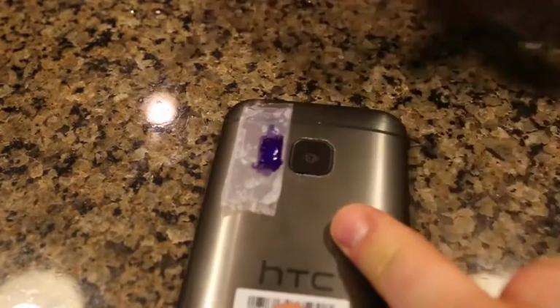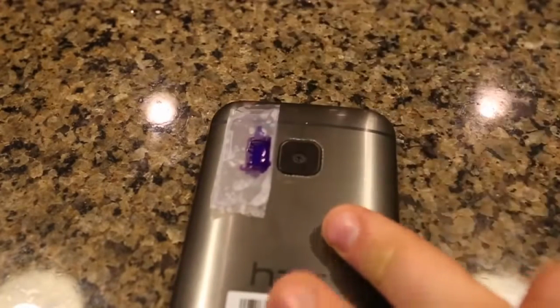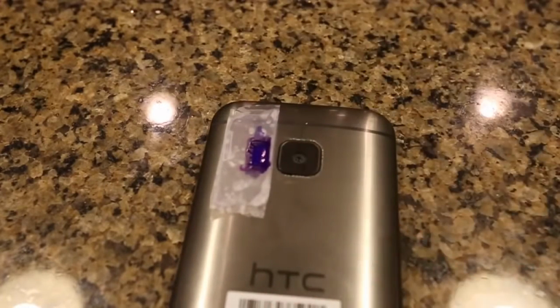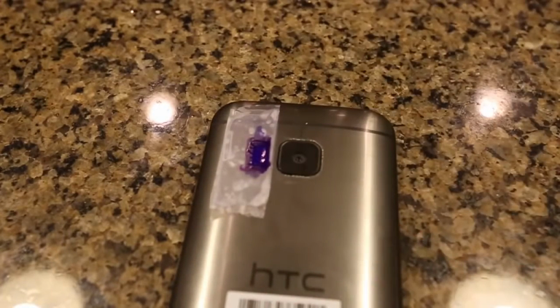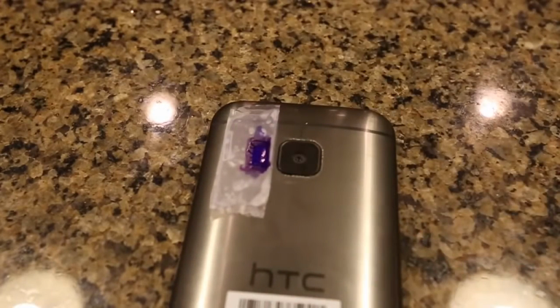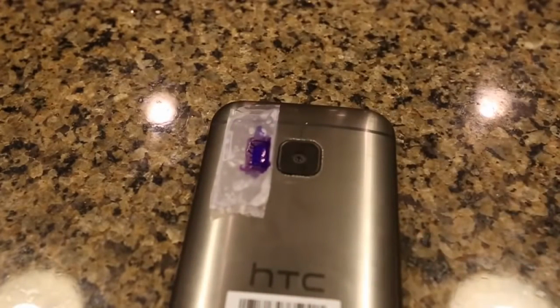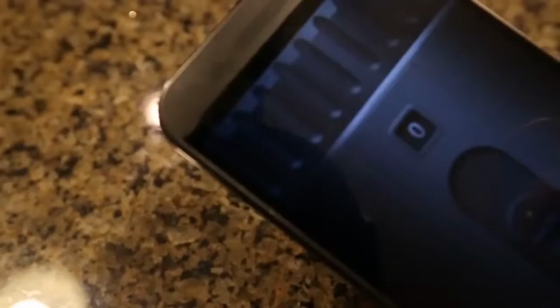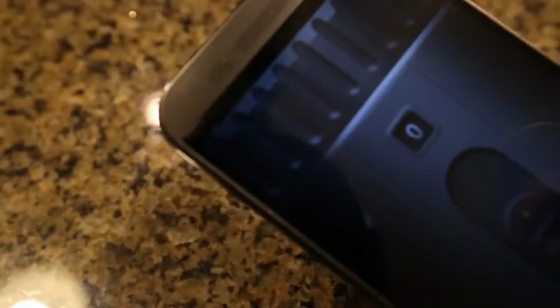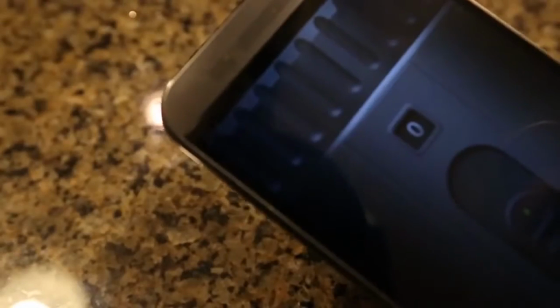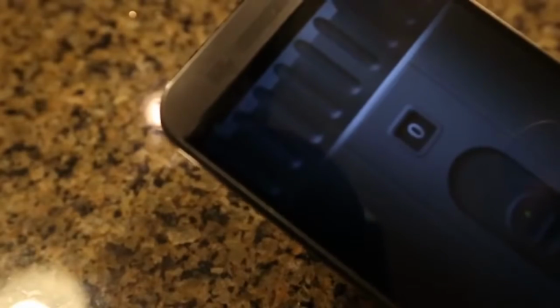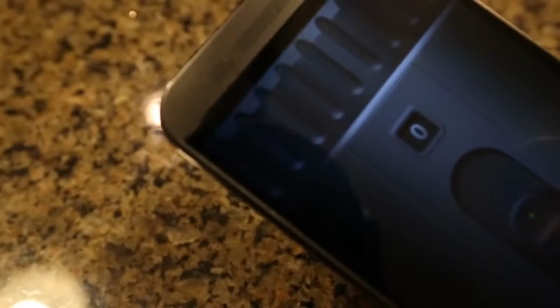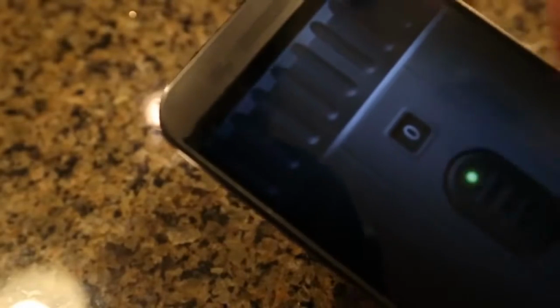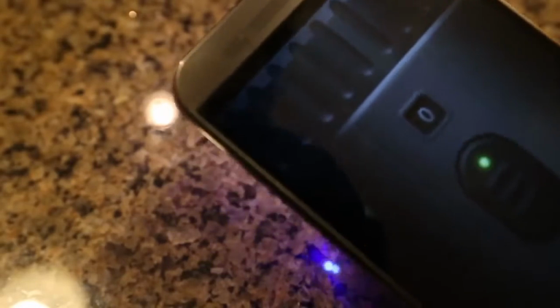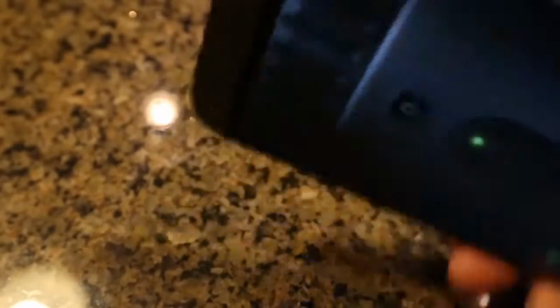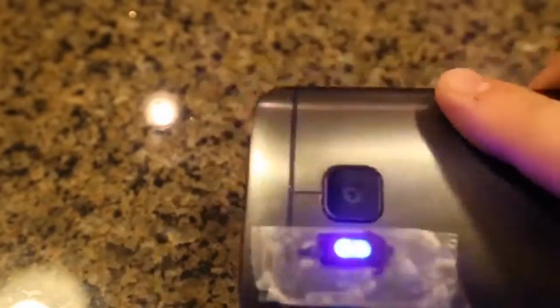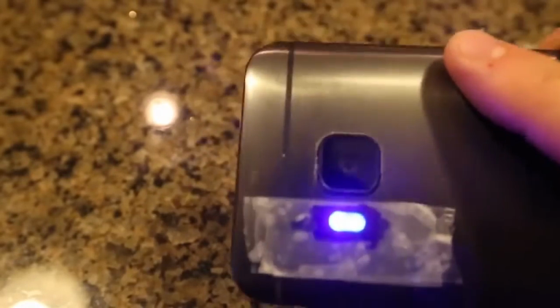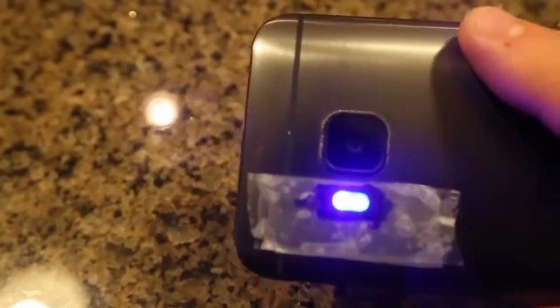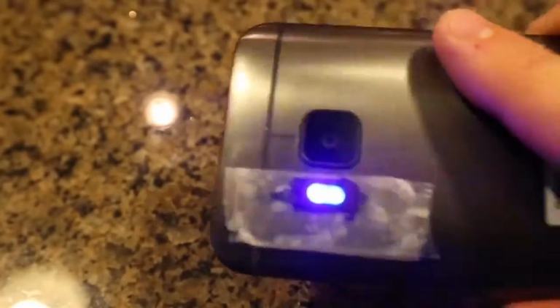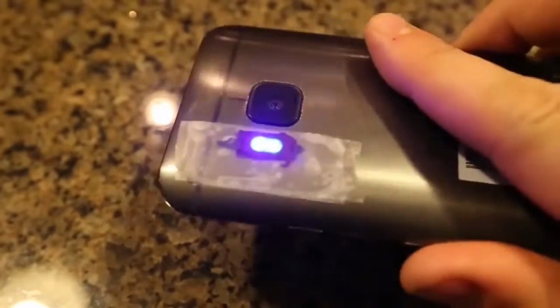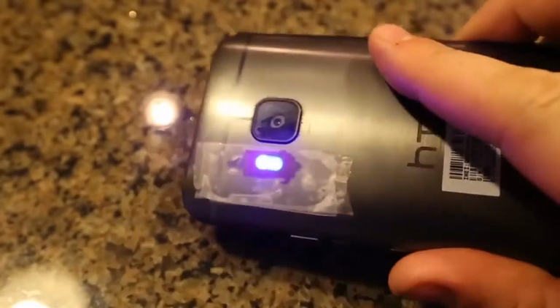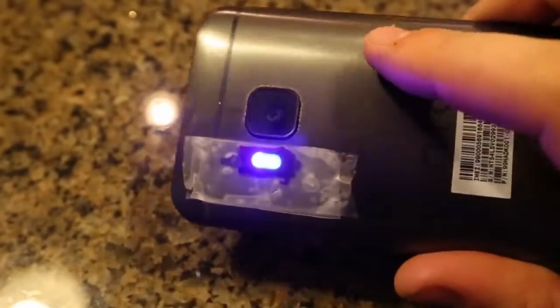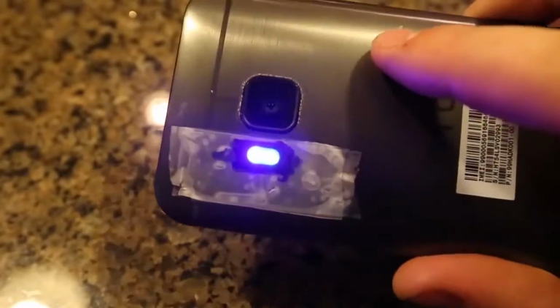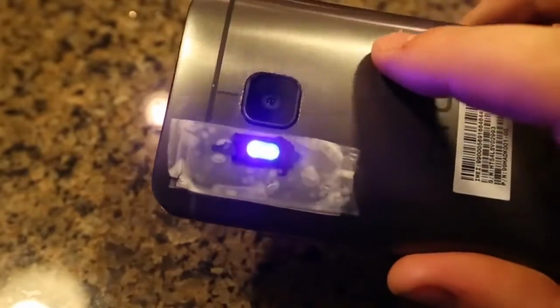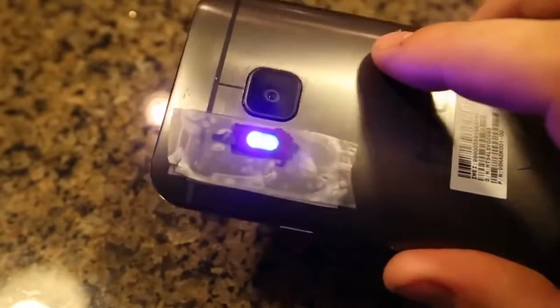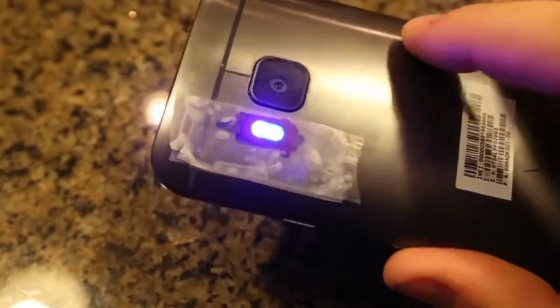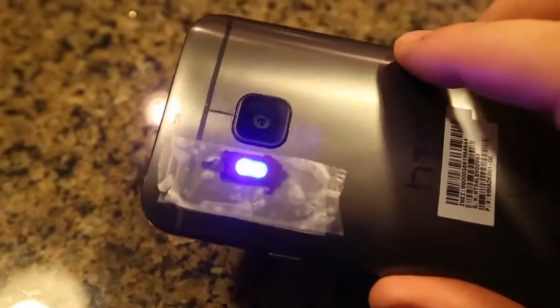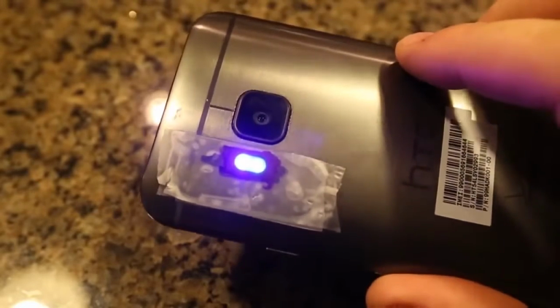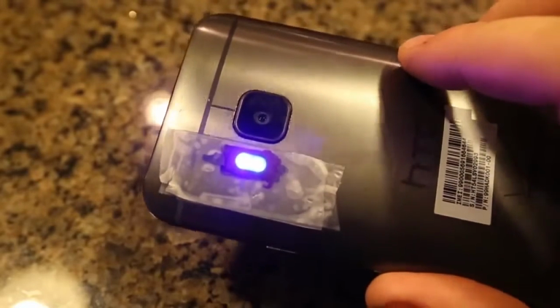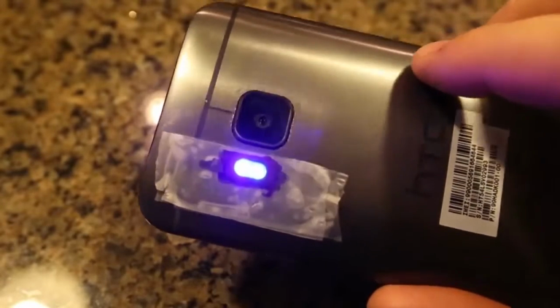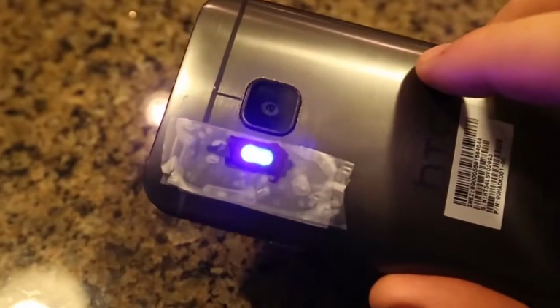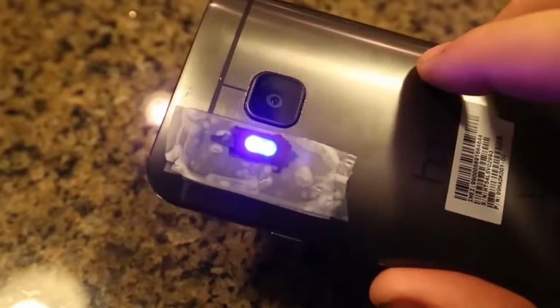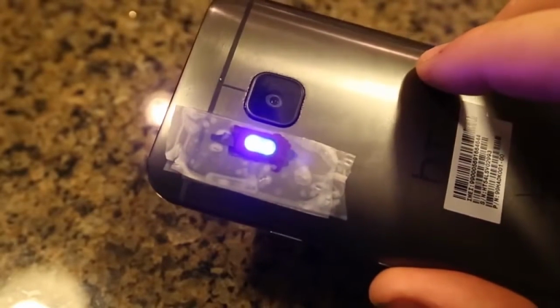And now we're all done. Then you want to use the flashlight app, any one that you want to use, and look — it looks like a black light! Now let's go and test it out to see if it actually works.